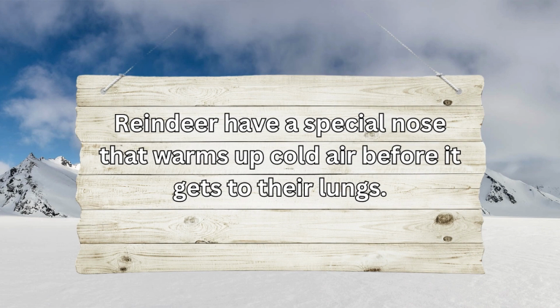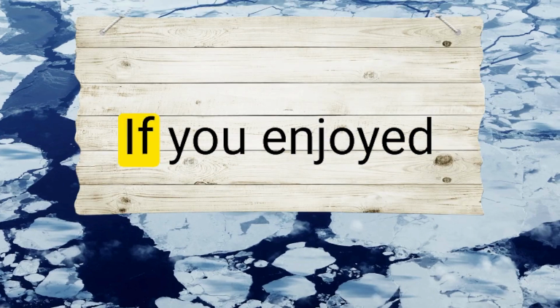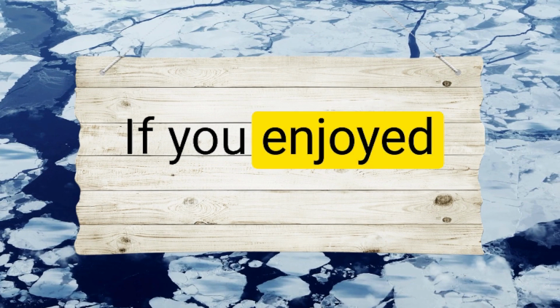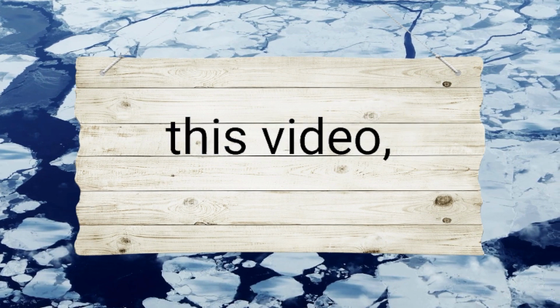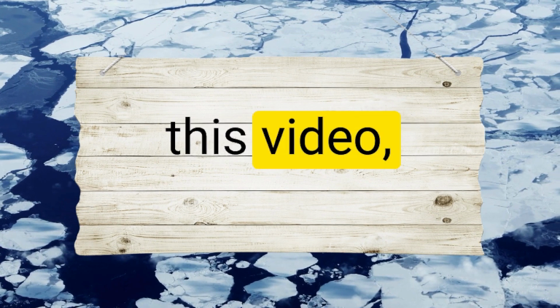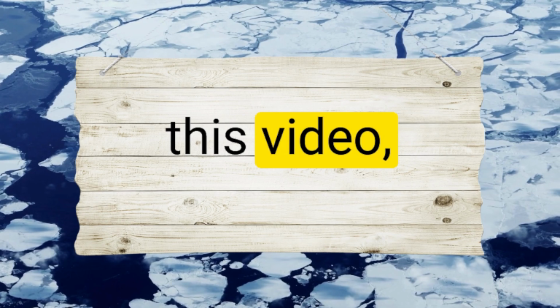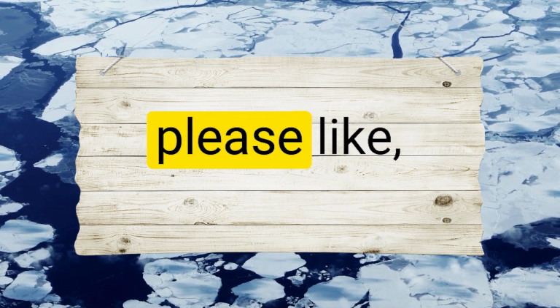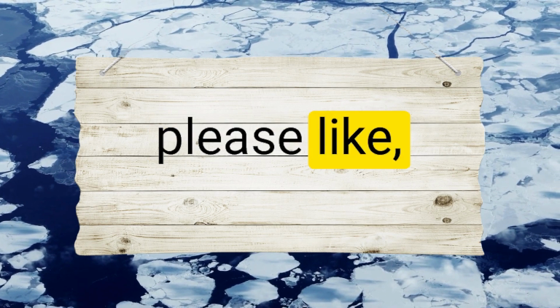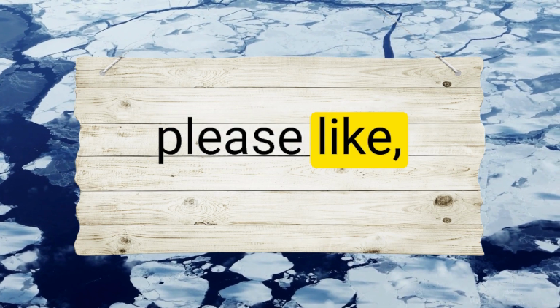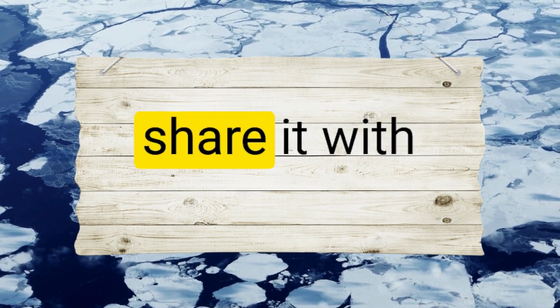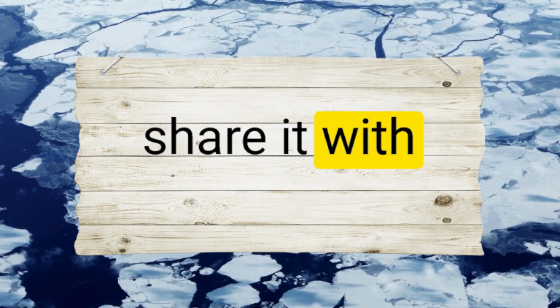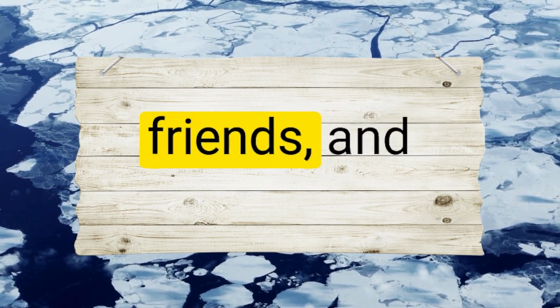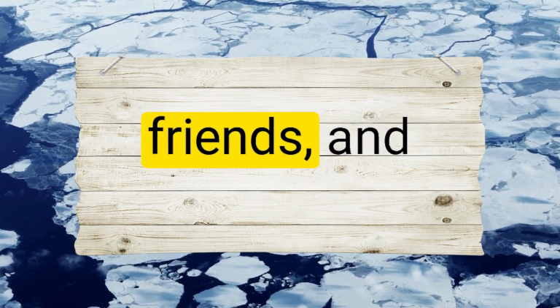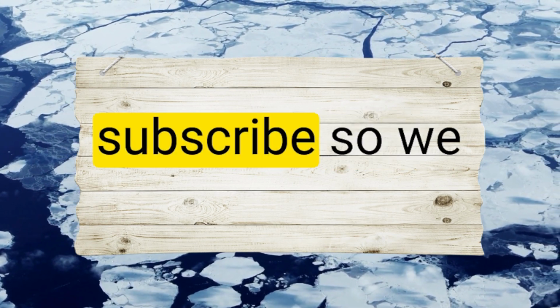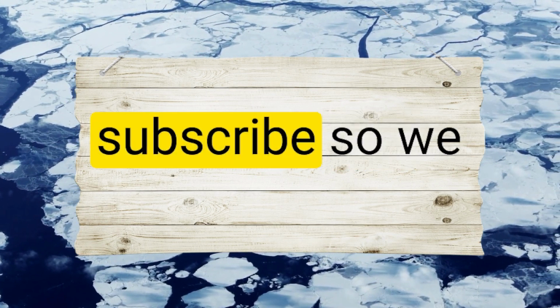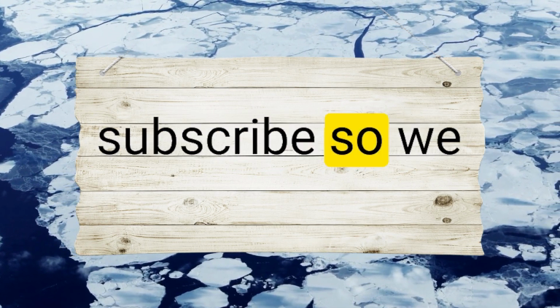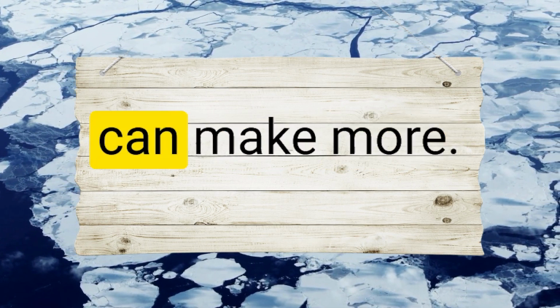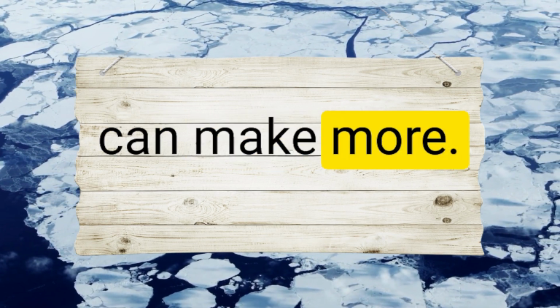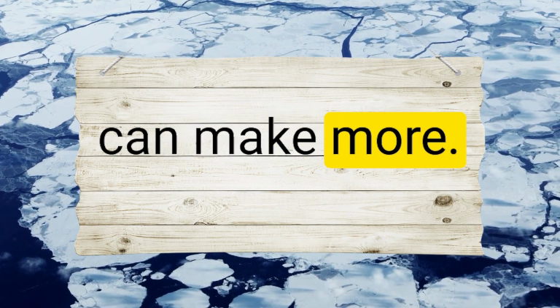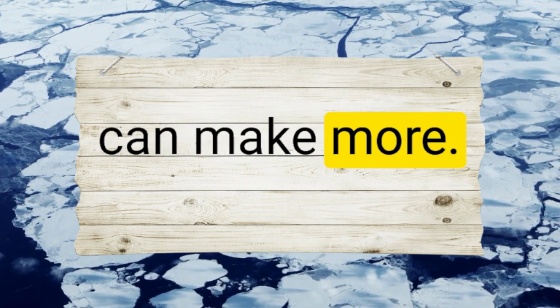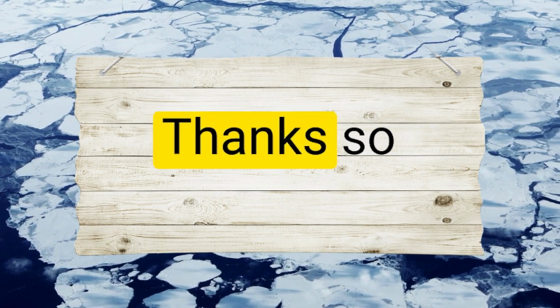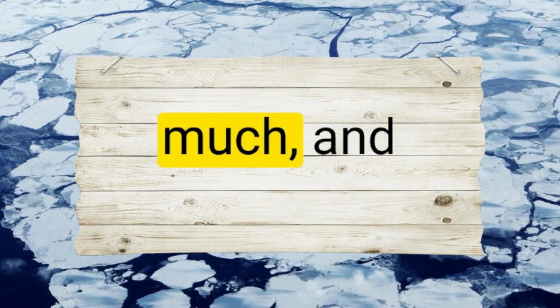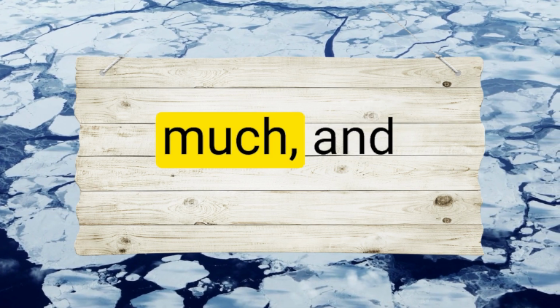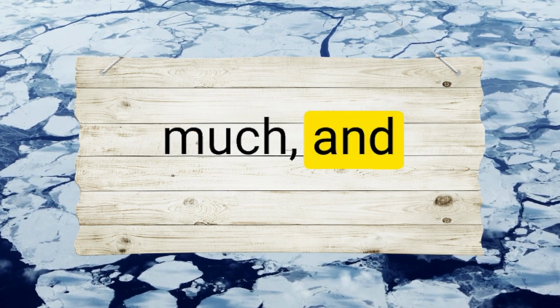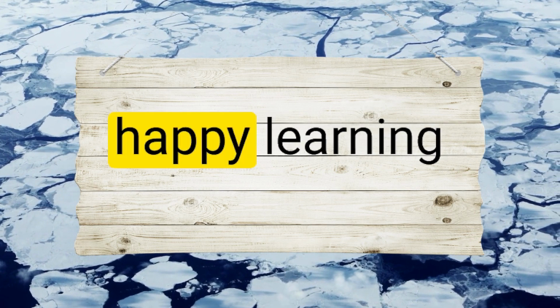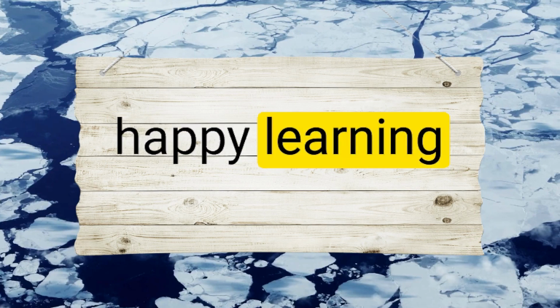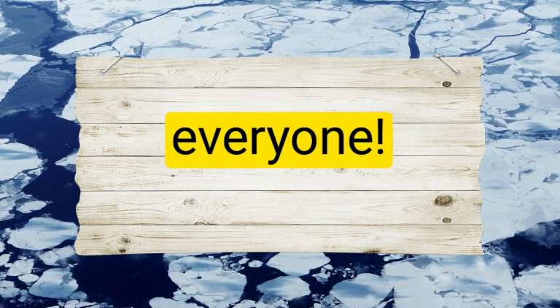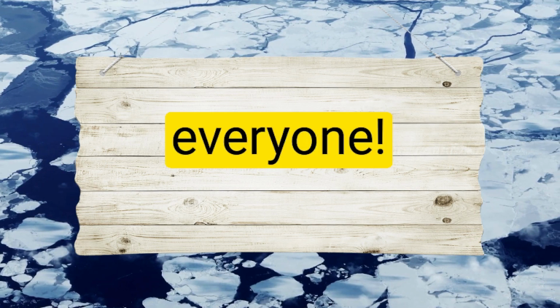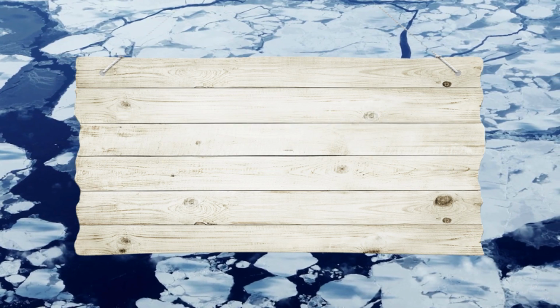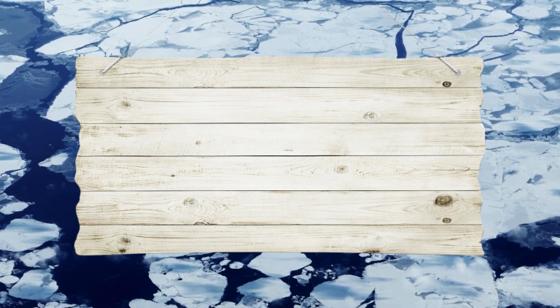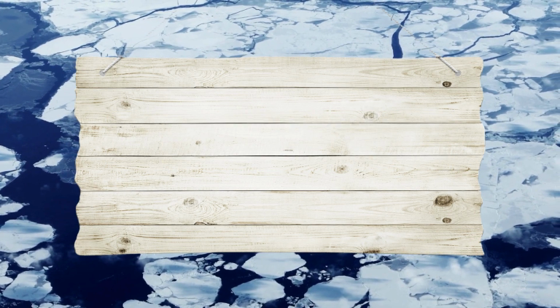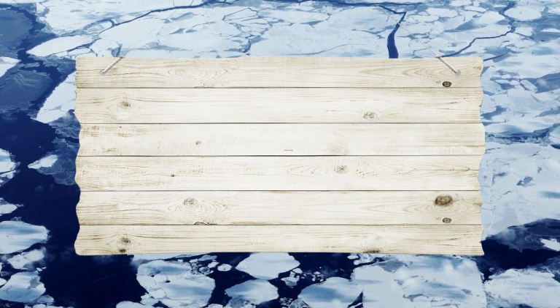If you enjoyed this video, please like, share it with friends, and subscribe so we can make more. Thanks so much, and happy learning everyone!